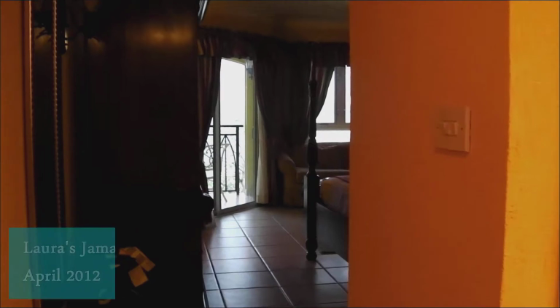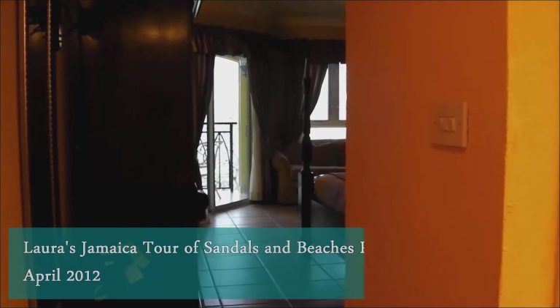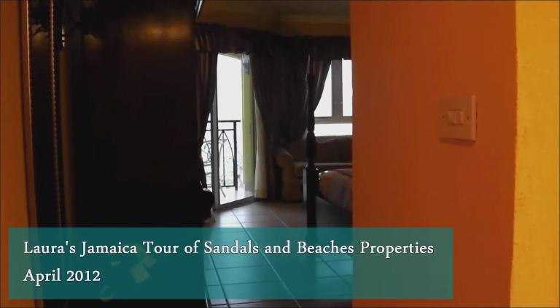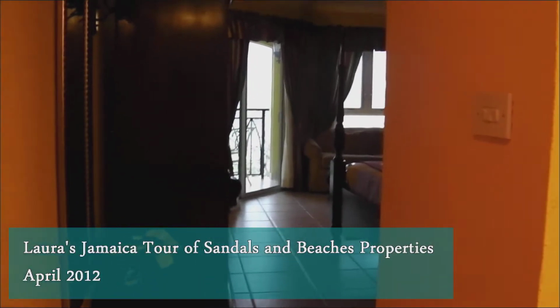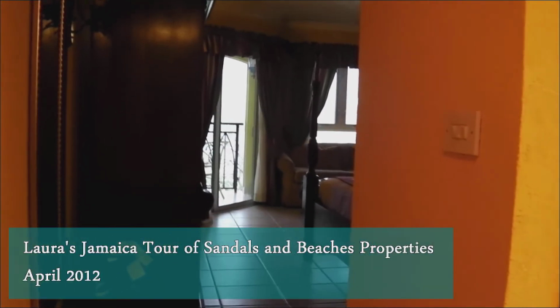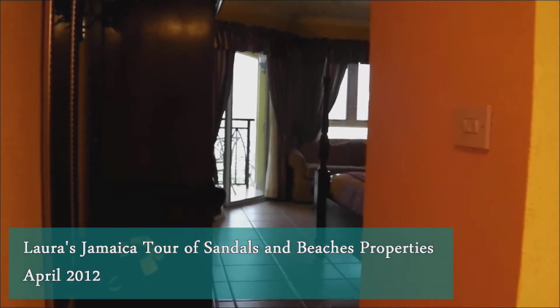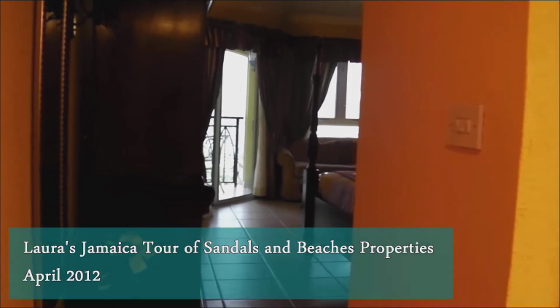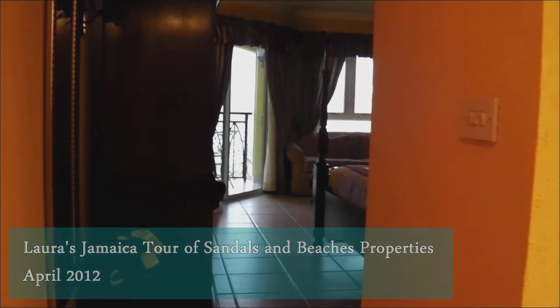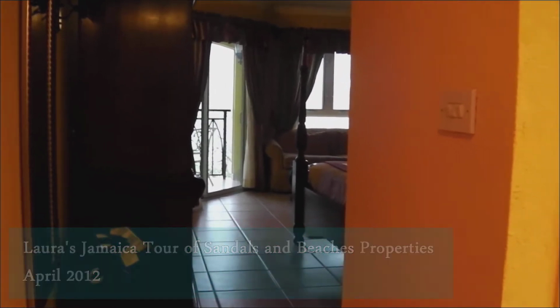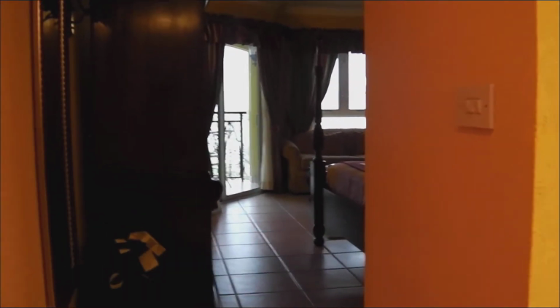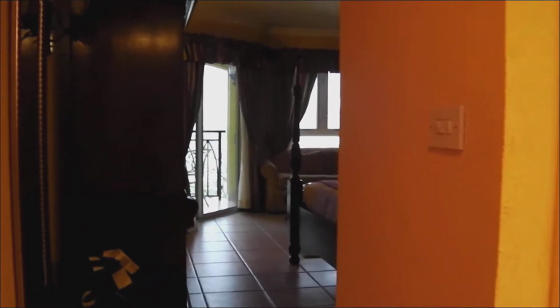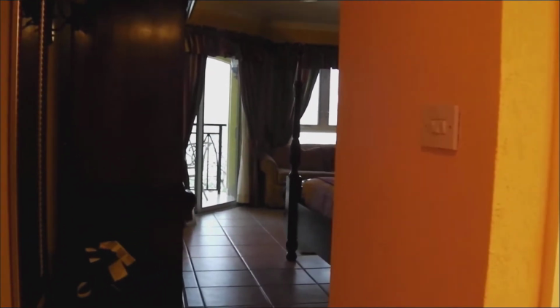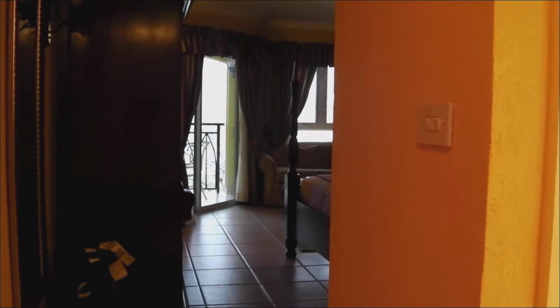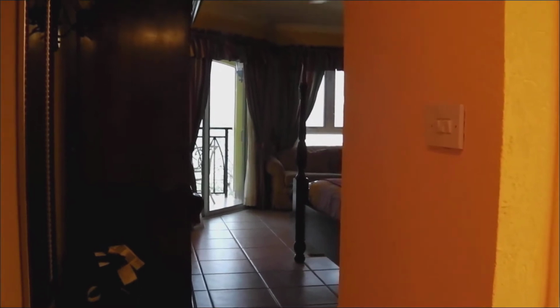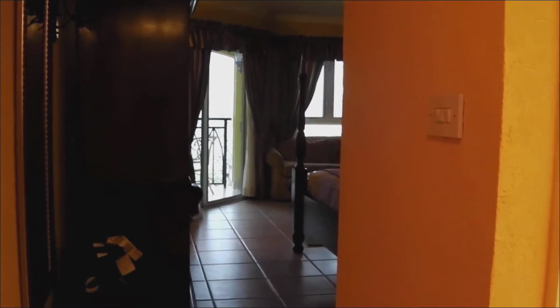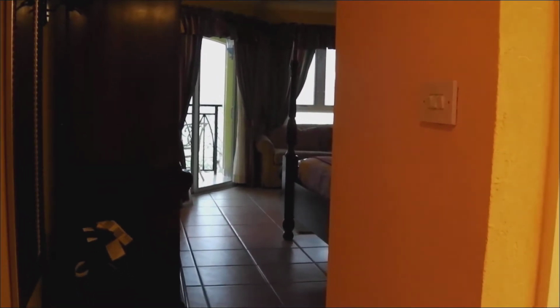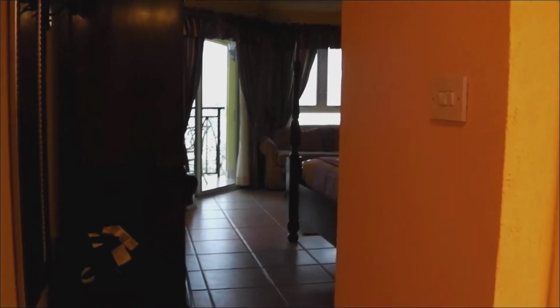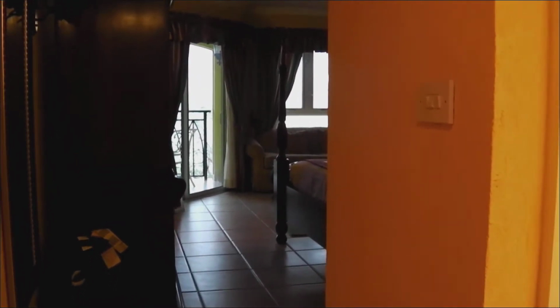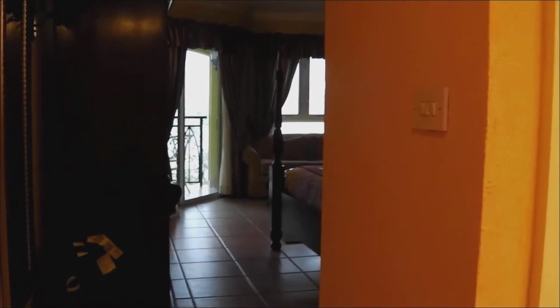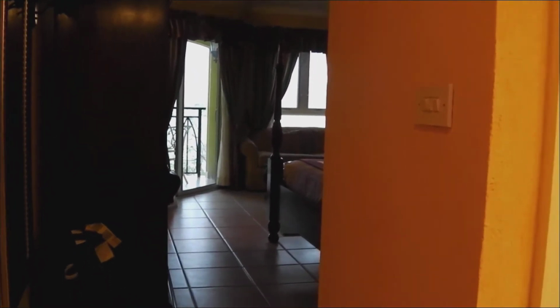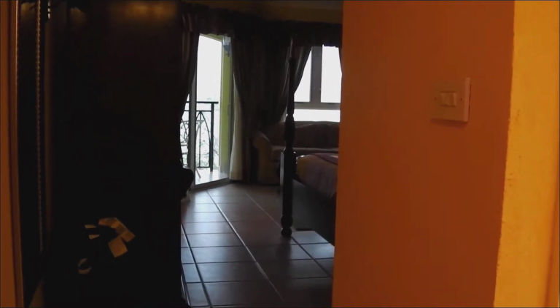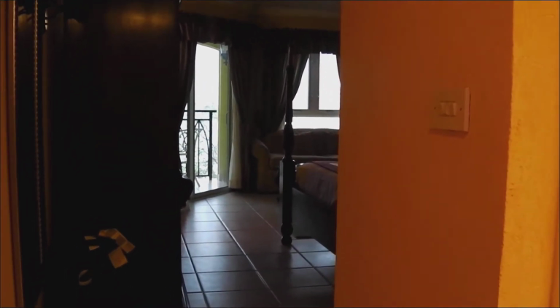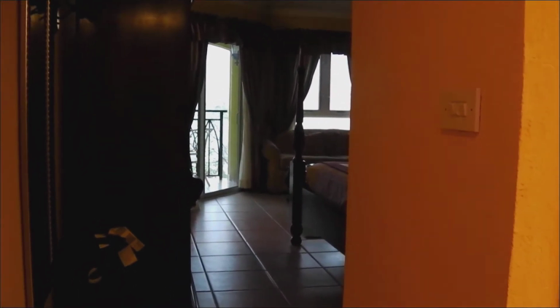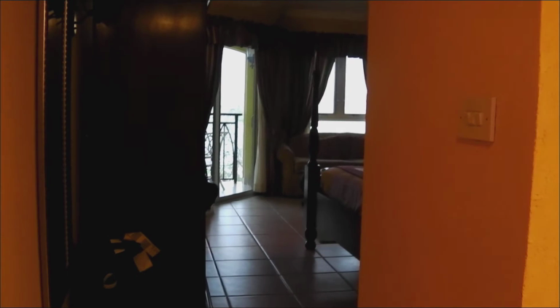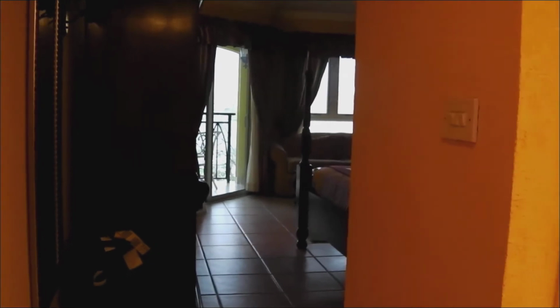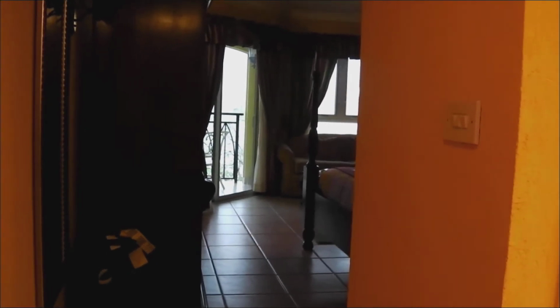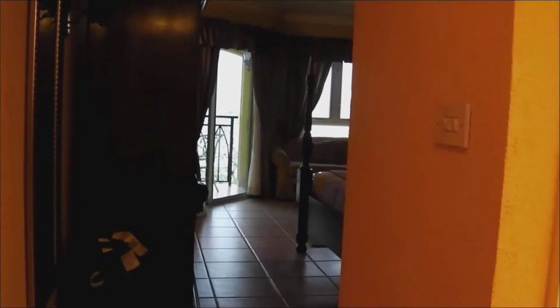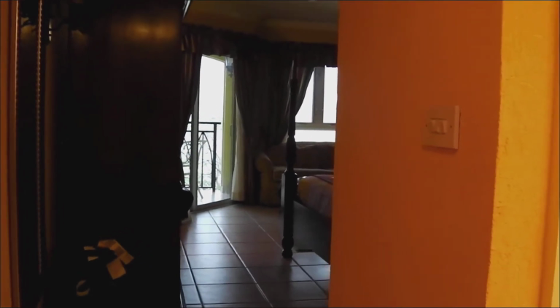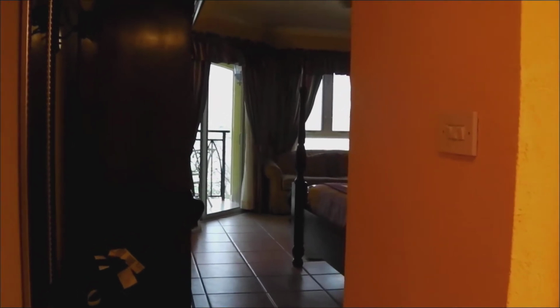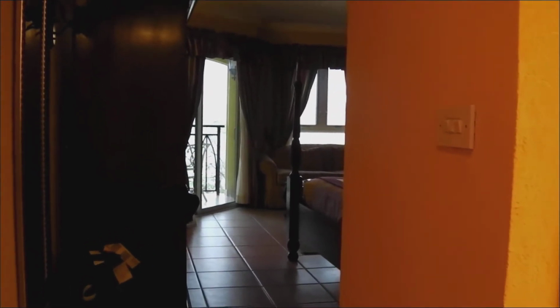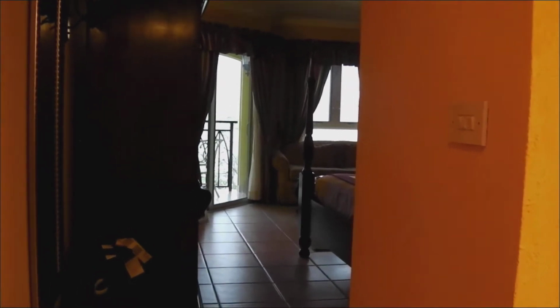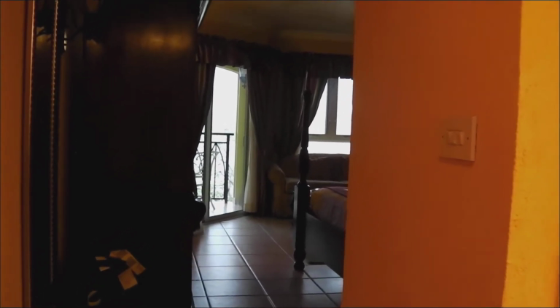Hey guys, this is Laura from Uniqlobe Carefree Travel. I am currently in Jamaica at the Sandals White House and this is the room I'm in. I just wanted to show you around a bit. So here we go.